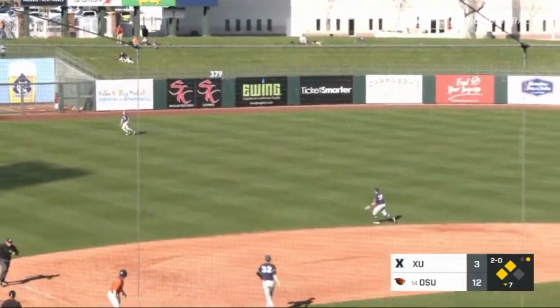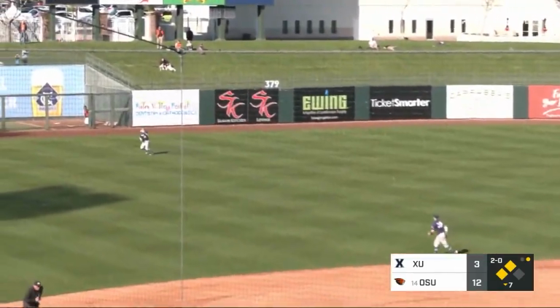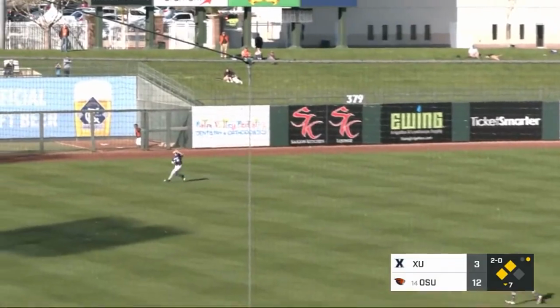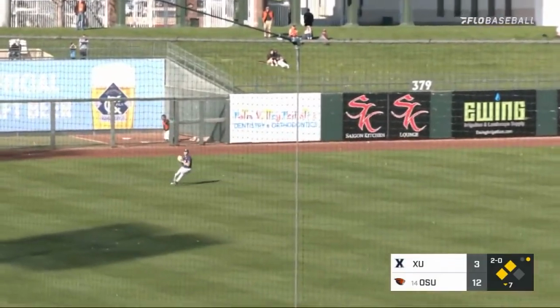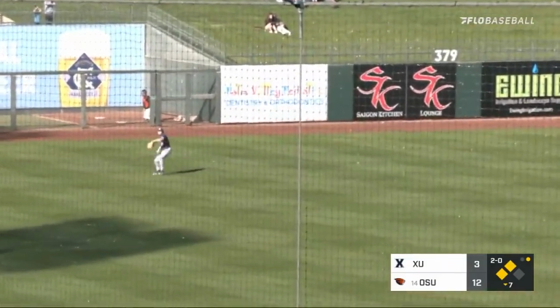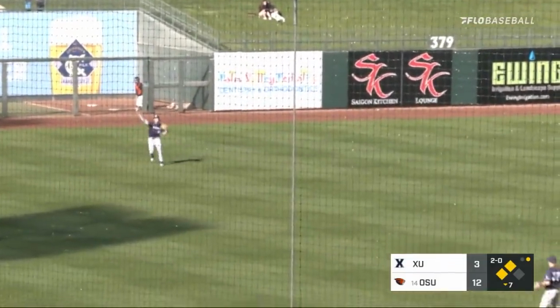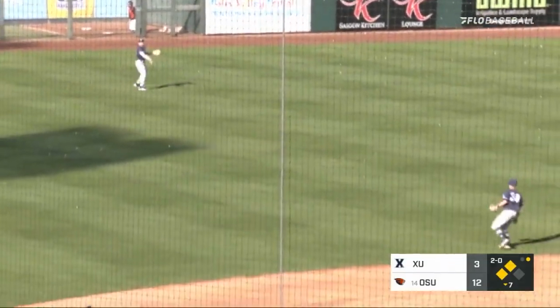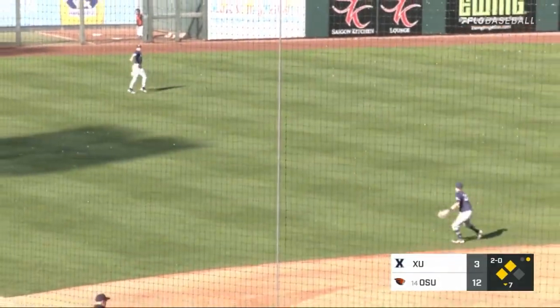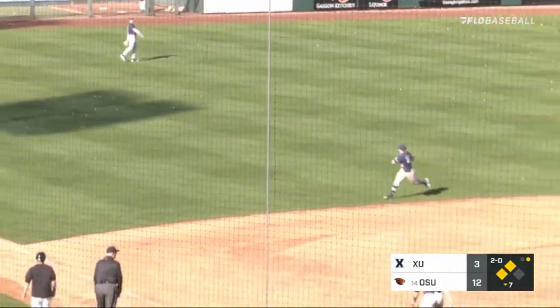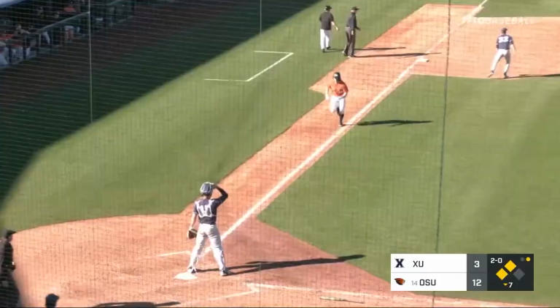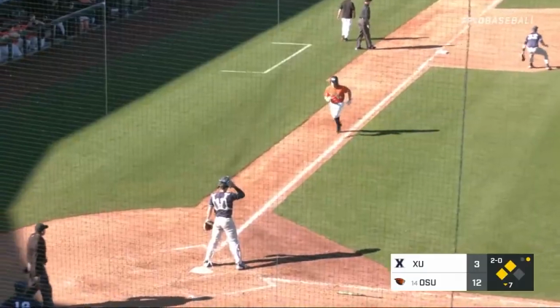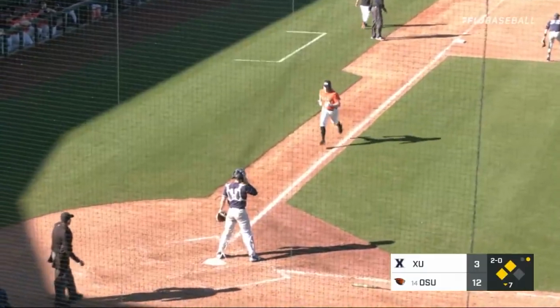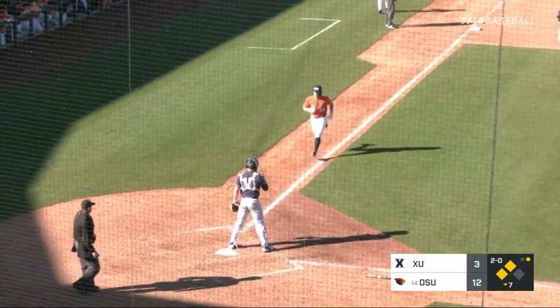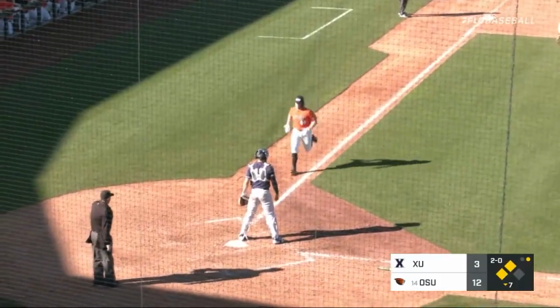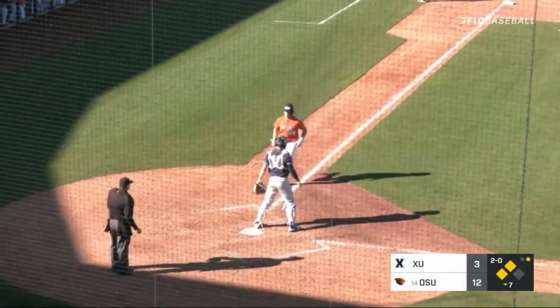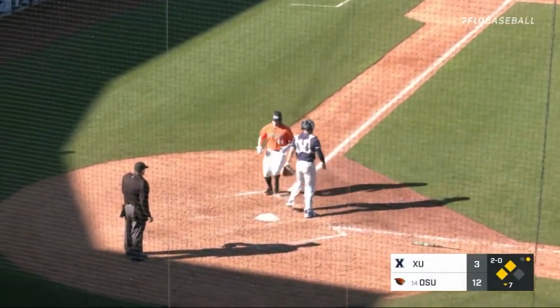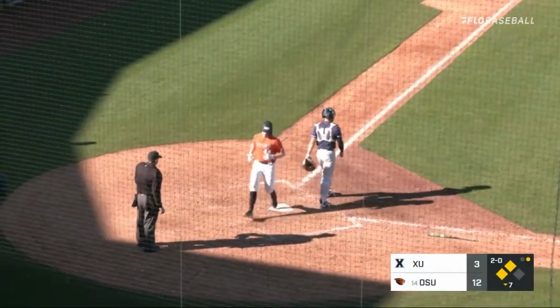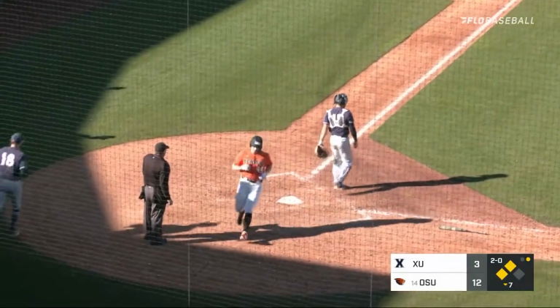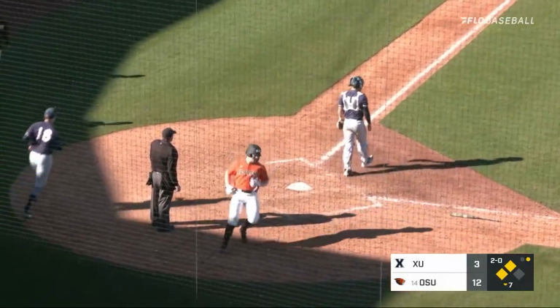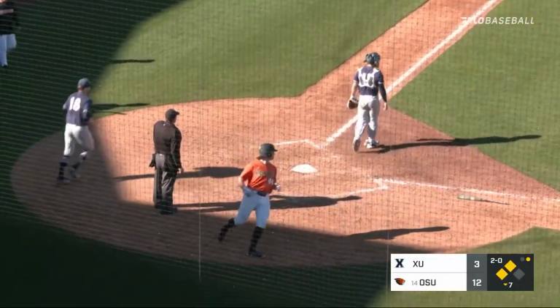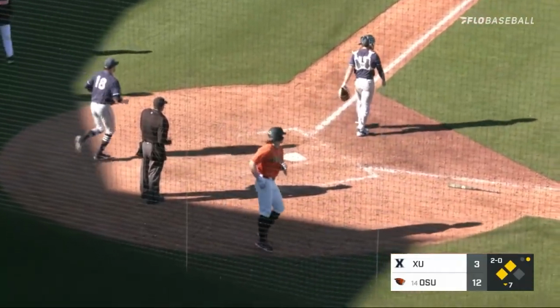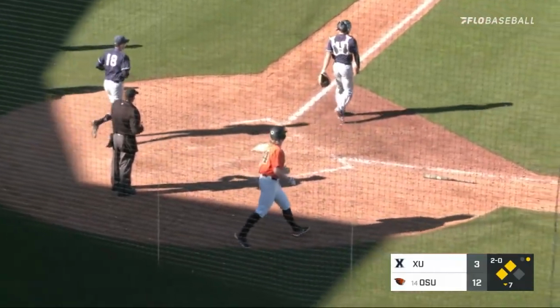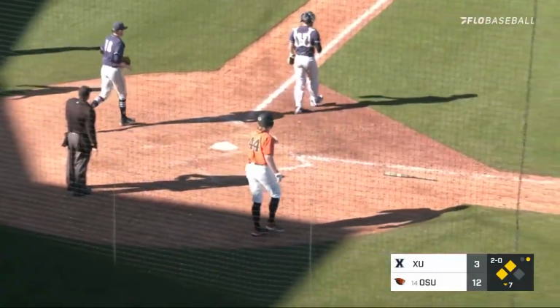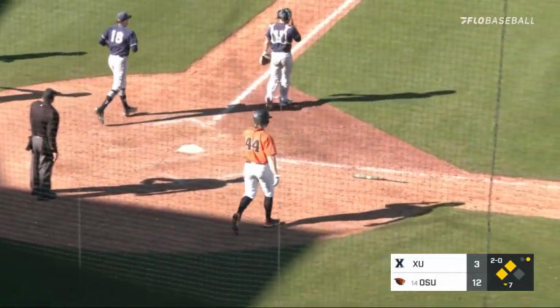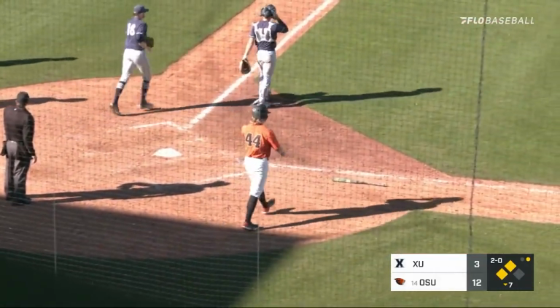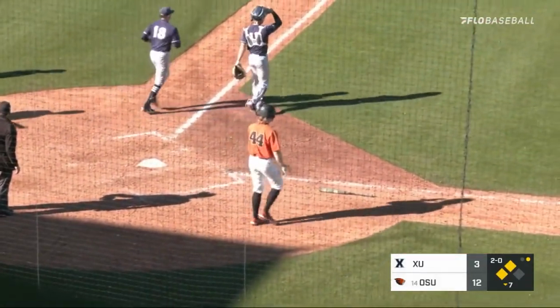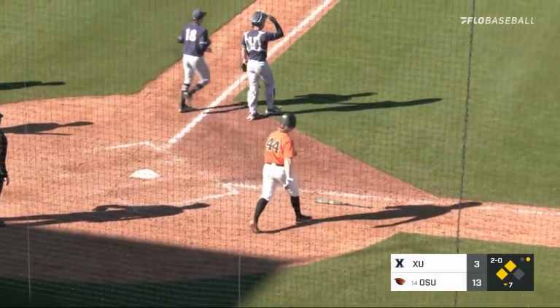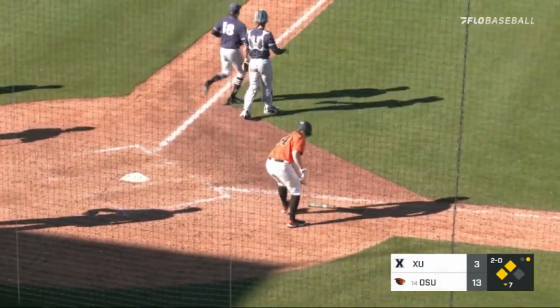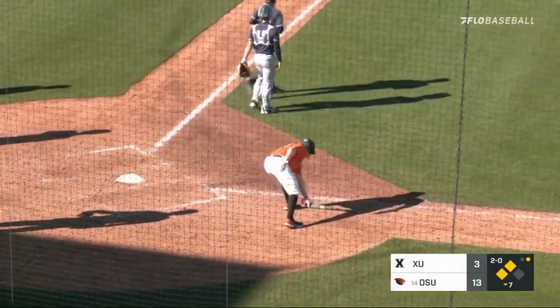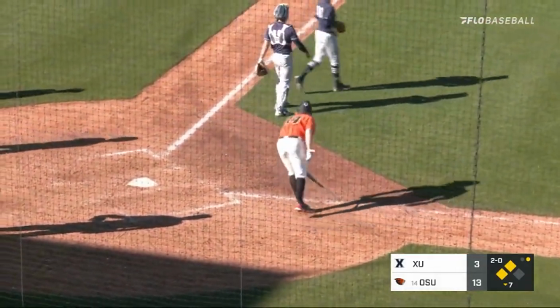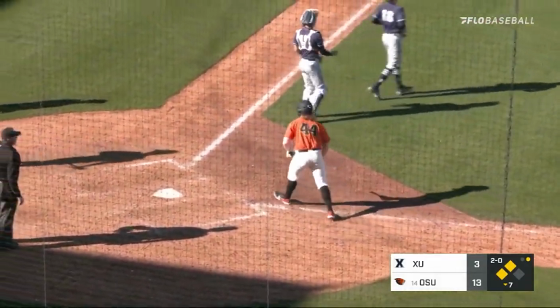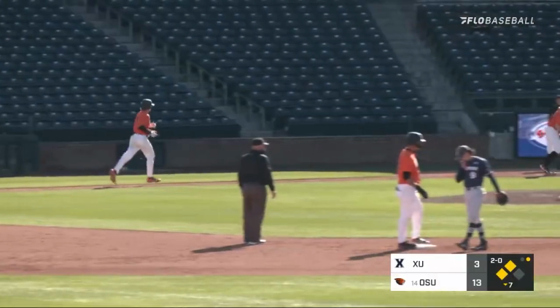Casper to left, he should be deep enough to knock in a run. Forster comes home to score. It's a sacrifice fly, and it's now 13-3 Oregon State.